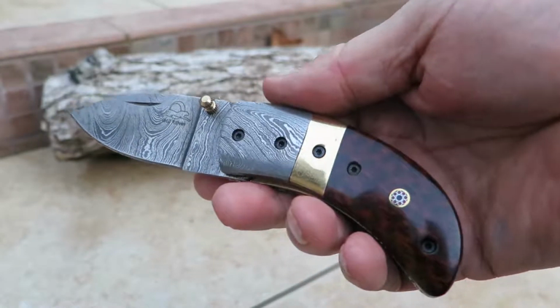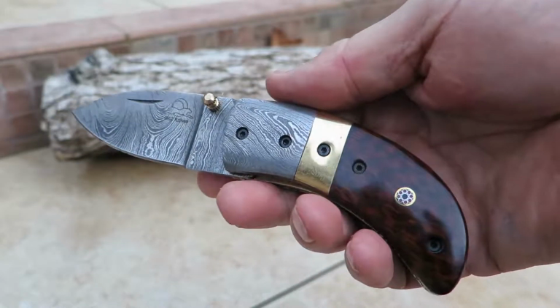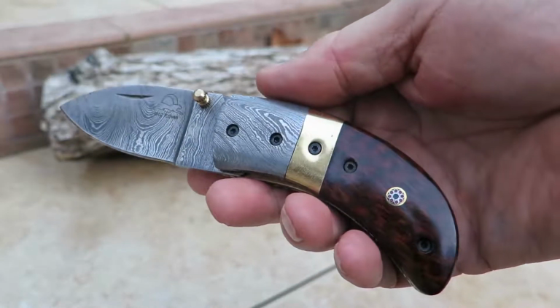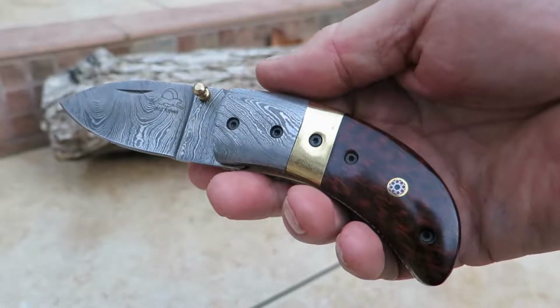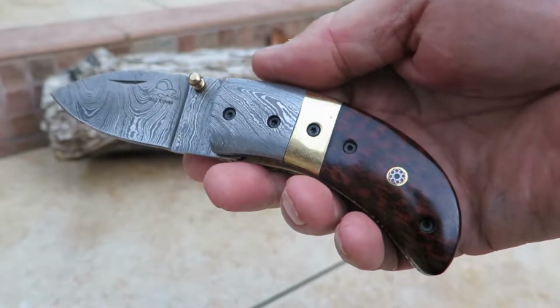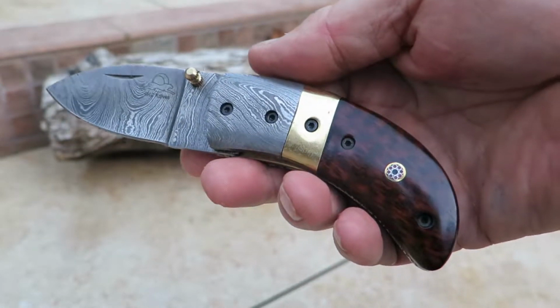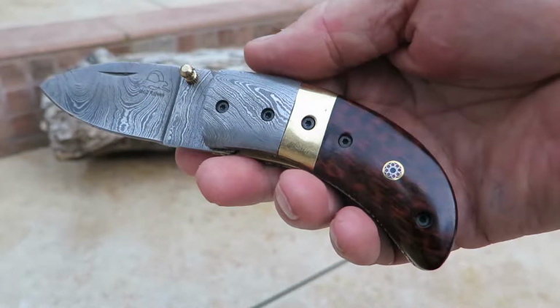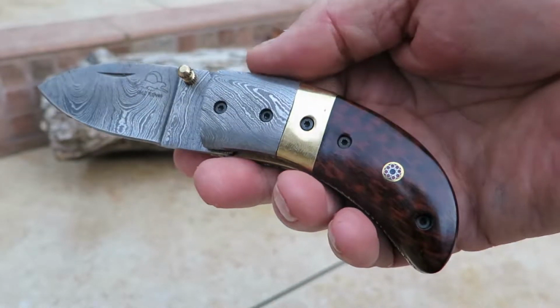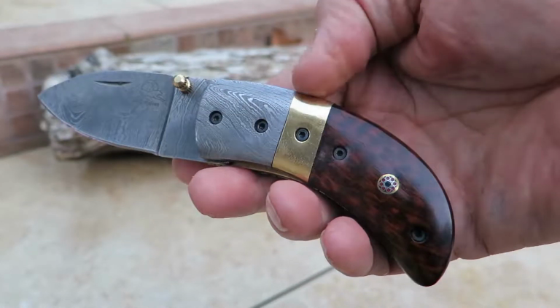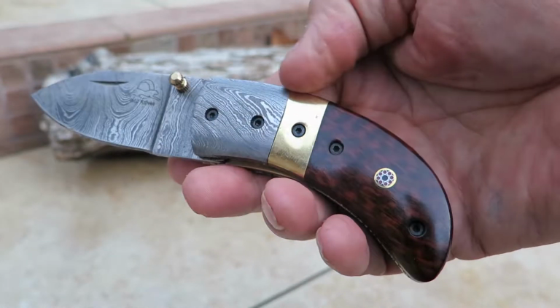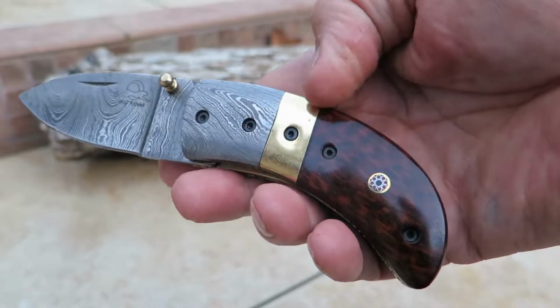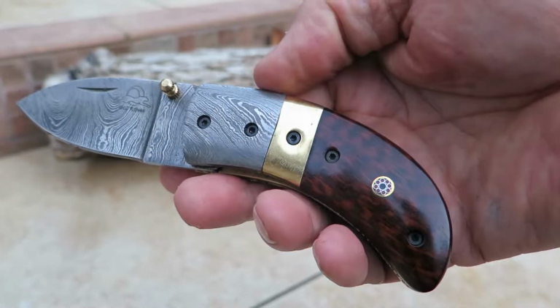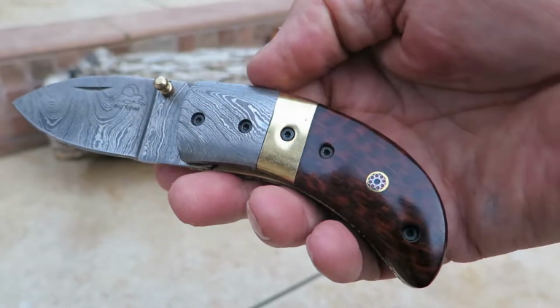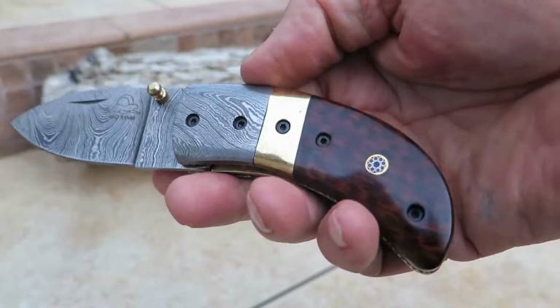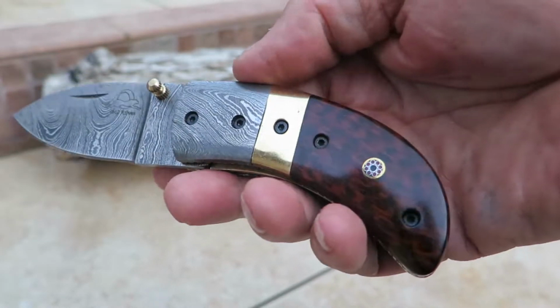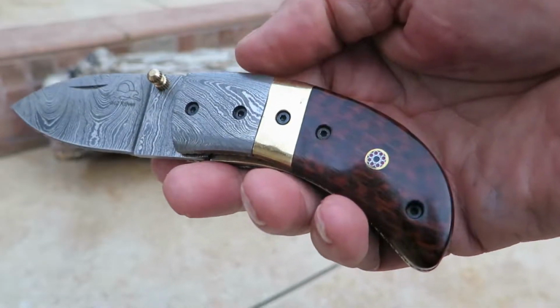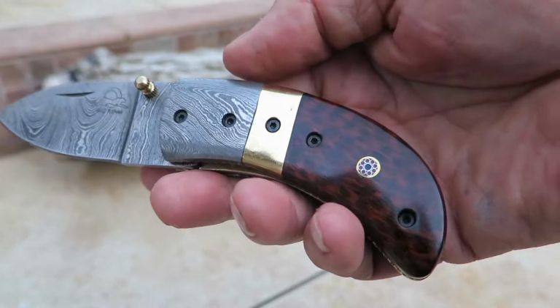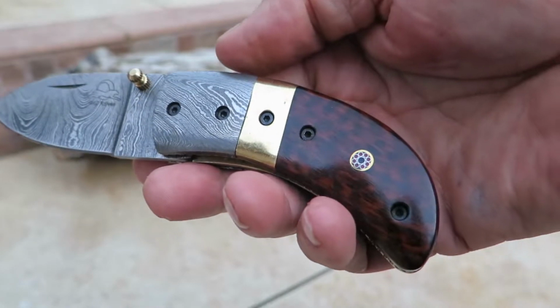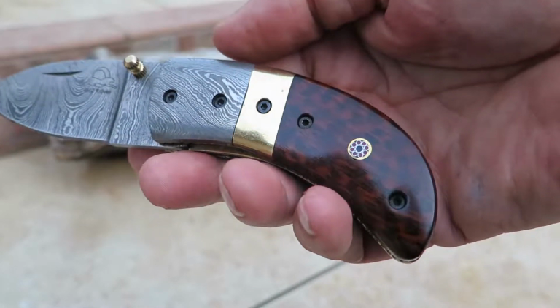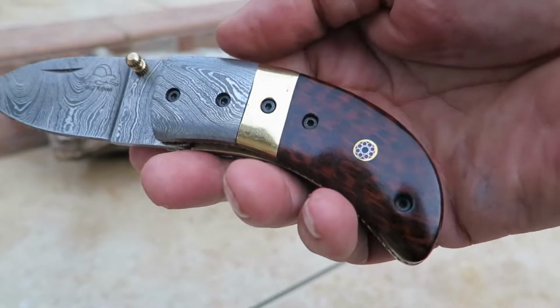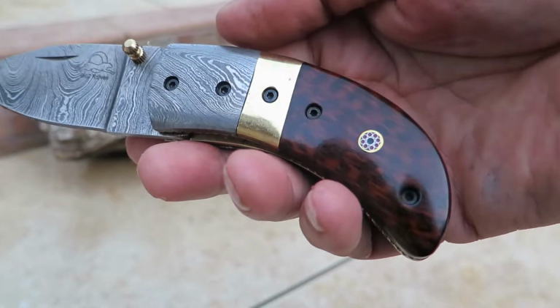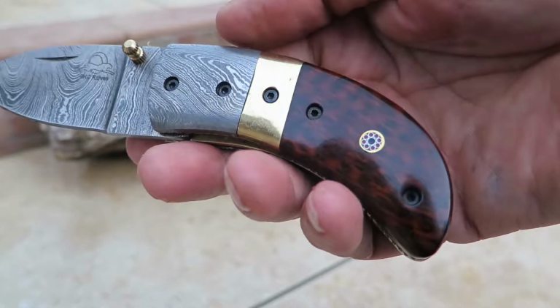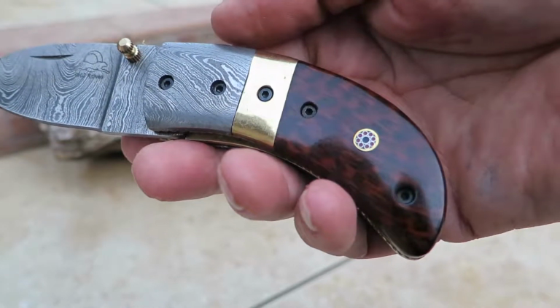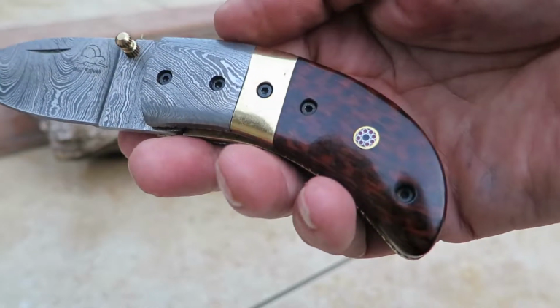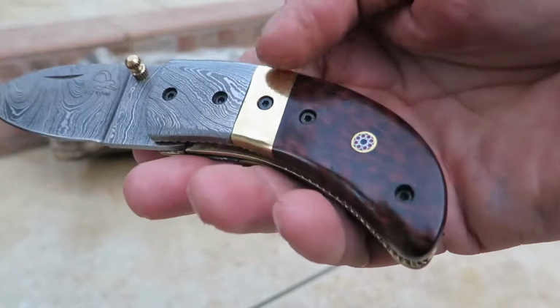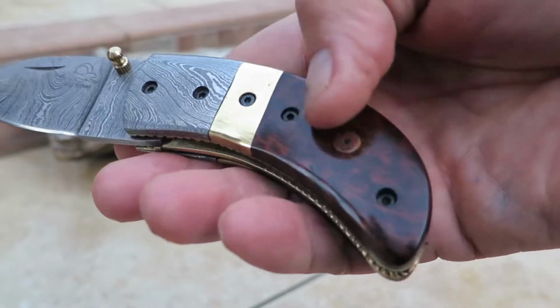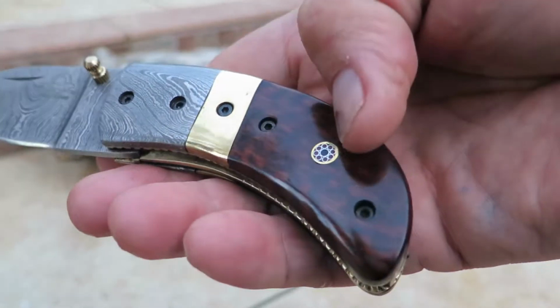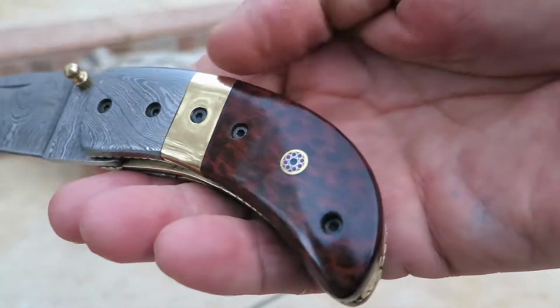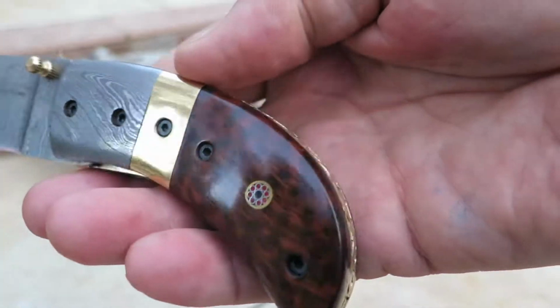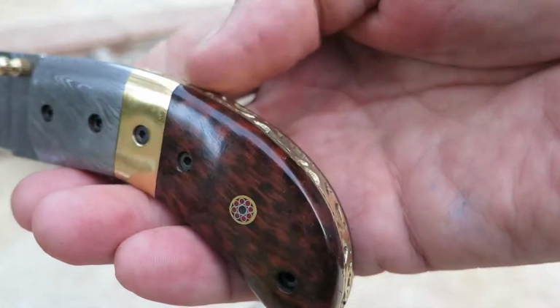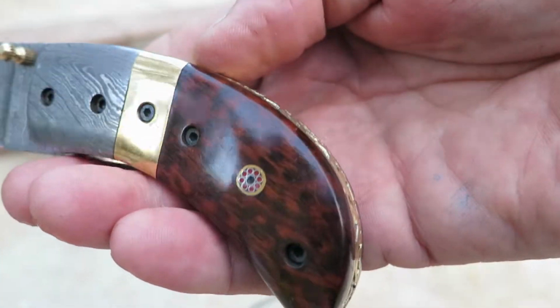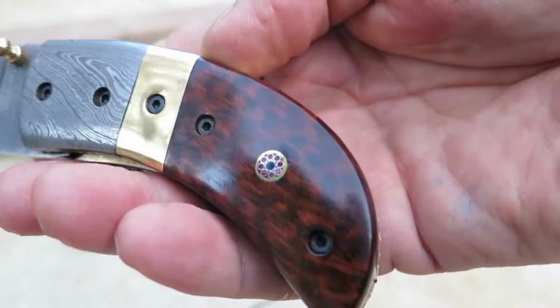Hi, this is Paul with DKC Knives. You are looking at another beautiful version of our thumb knife. This one is with a beautiful rare snake wood. Look at the pattern, the grain on this.